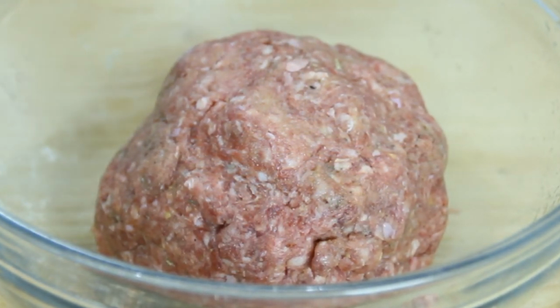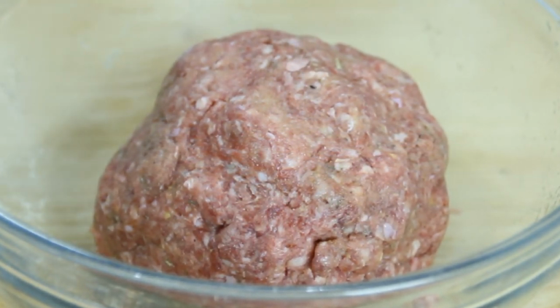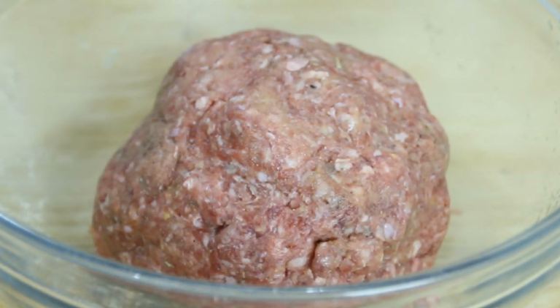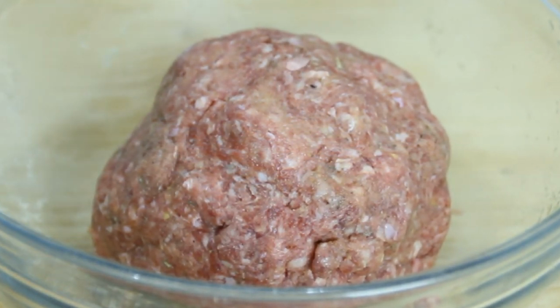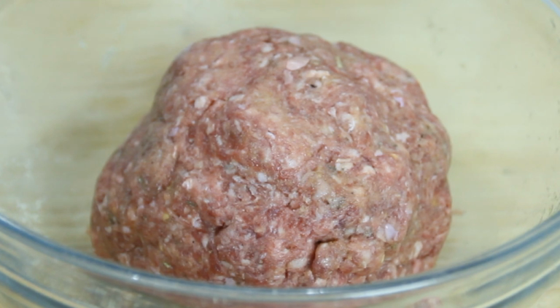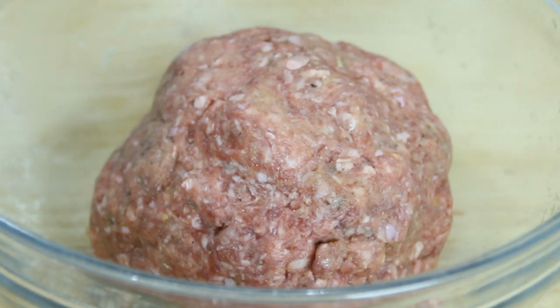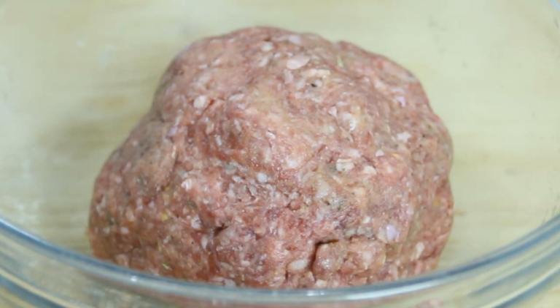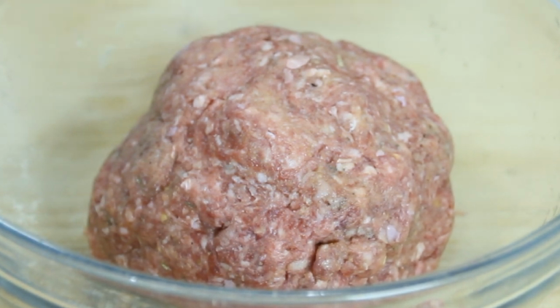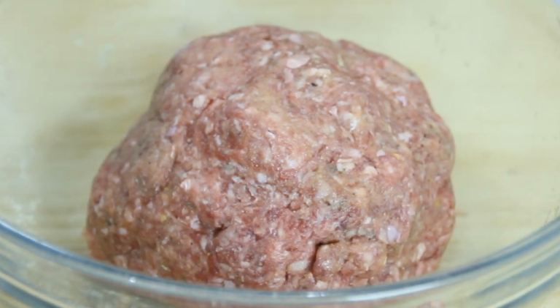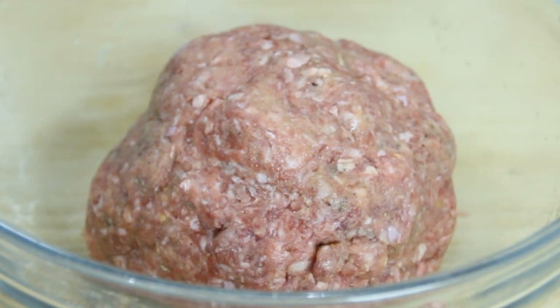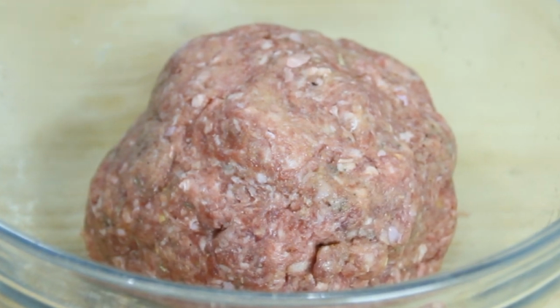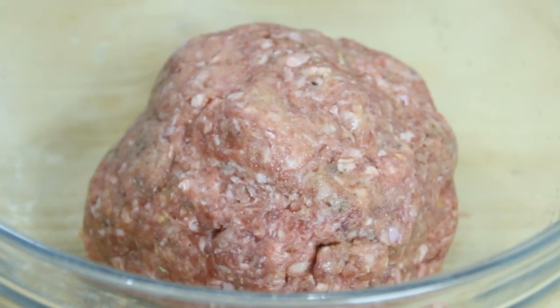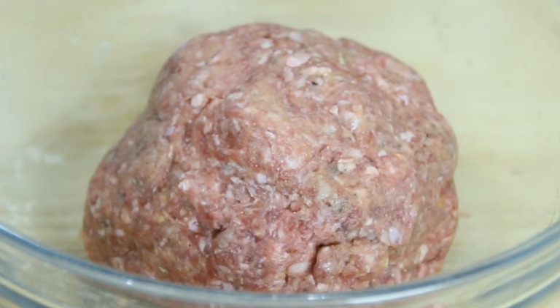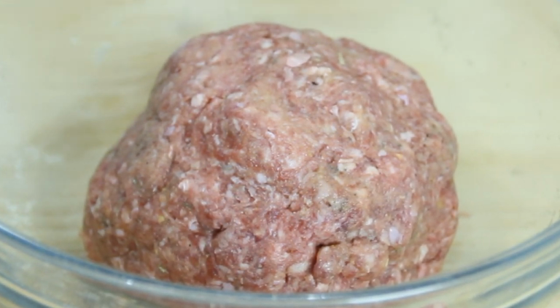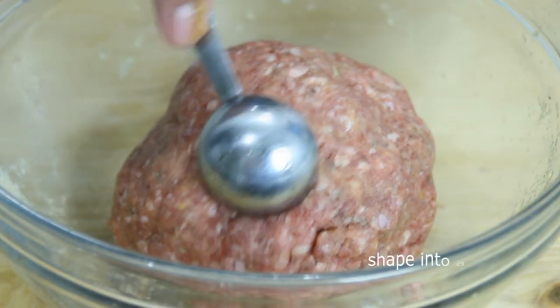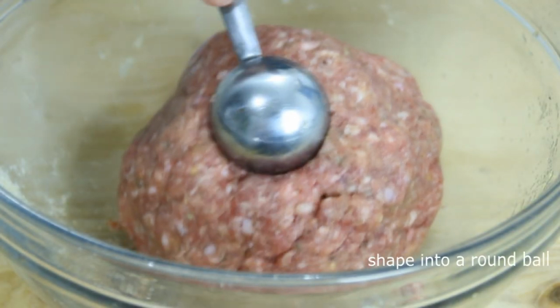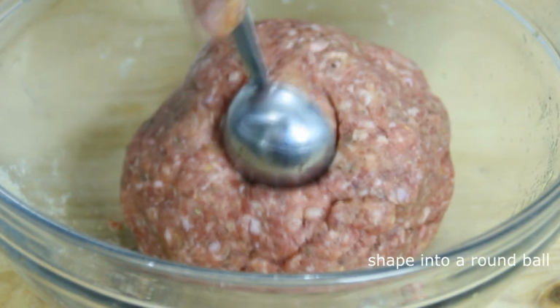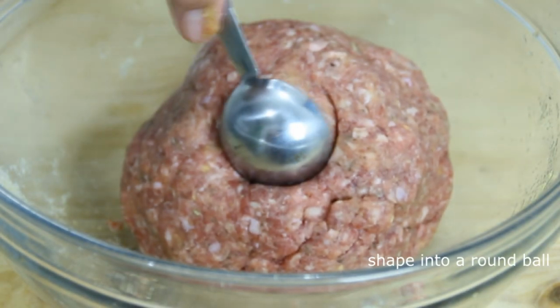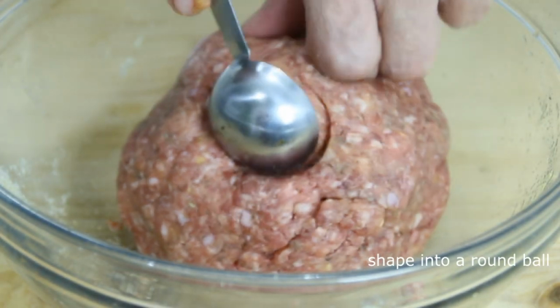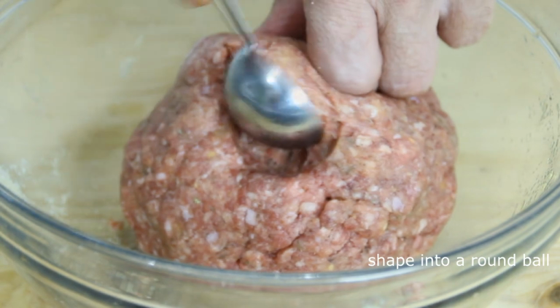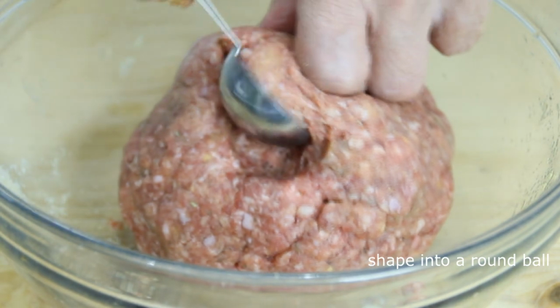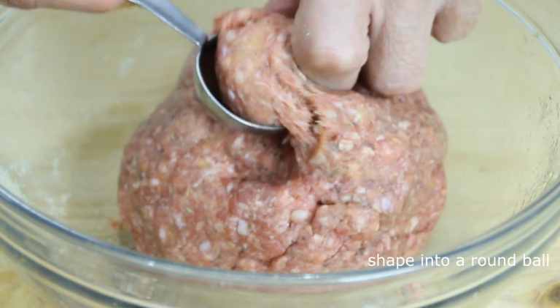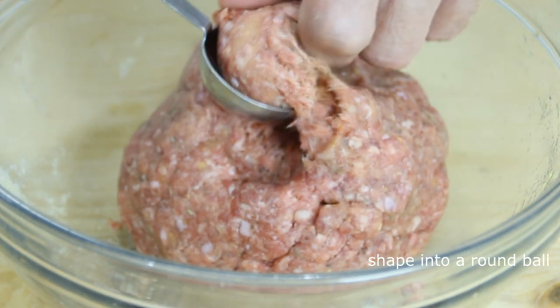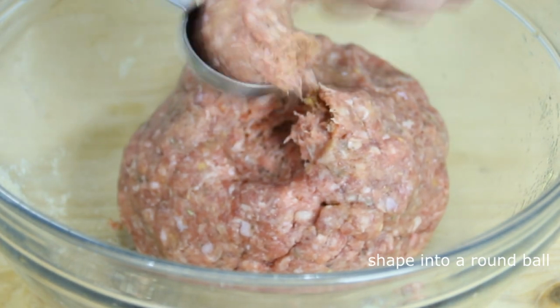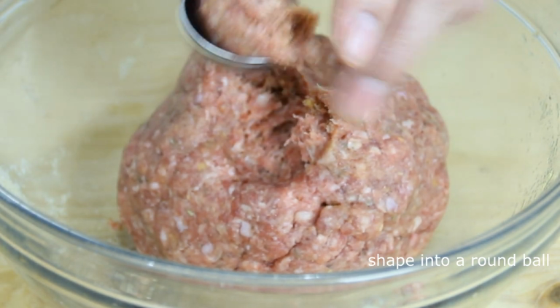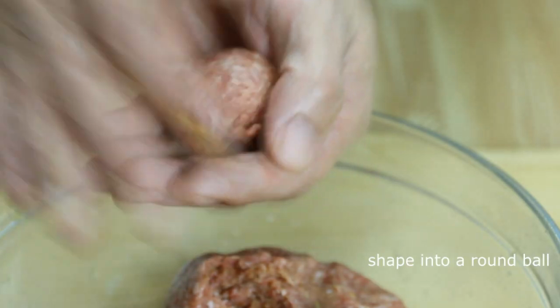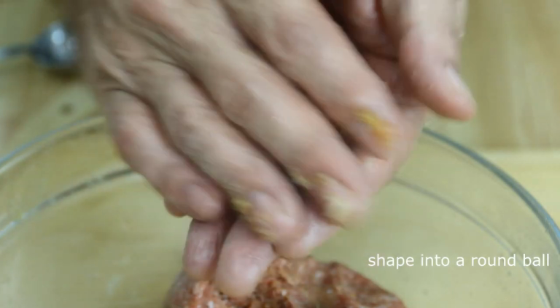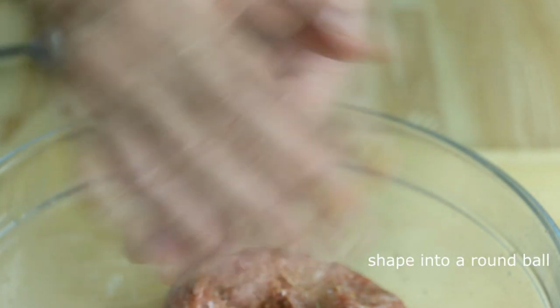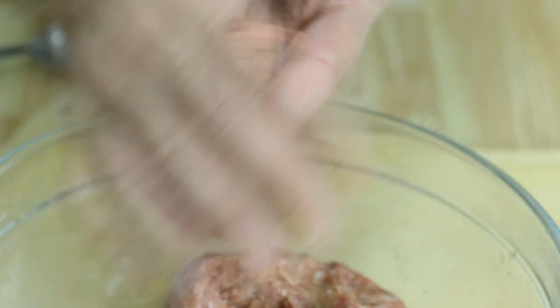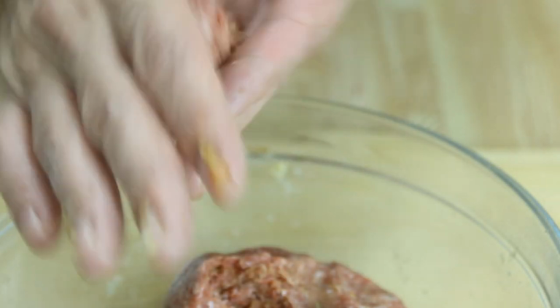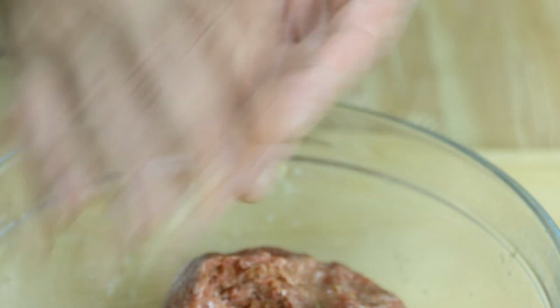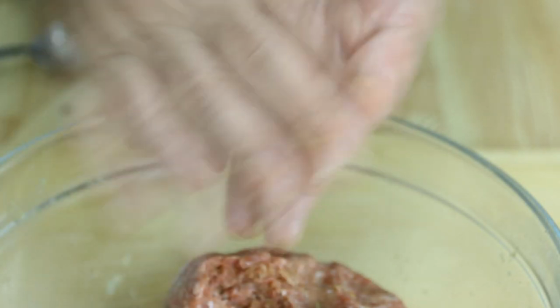Mix until it looks something like this. This is basically a mega meatball — you can go ahead and cook it up like that, but I think I'm gonna break it into smaller pieces.